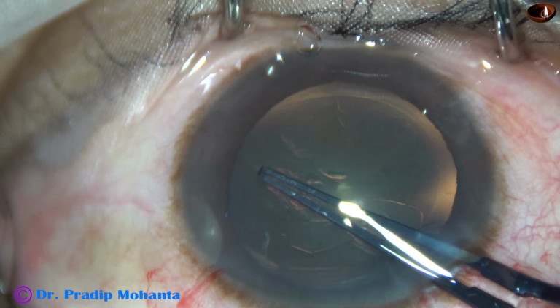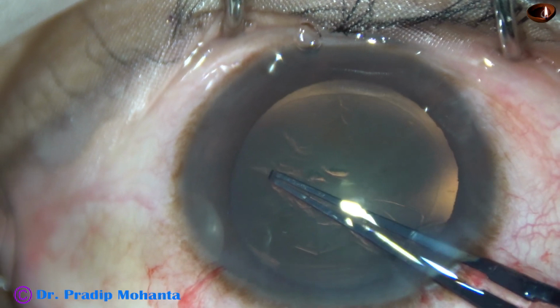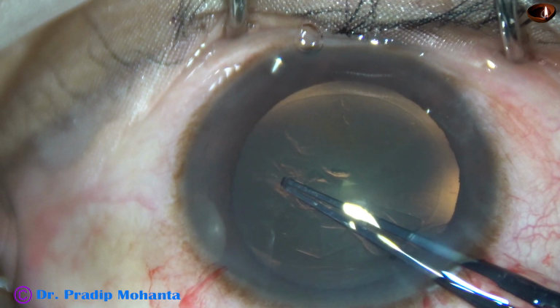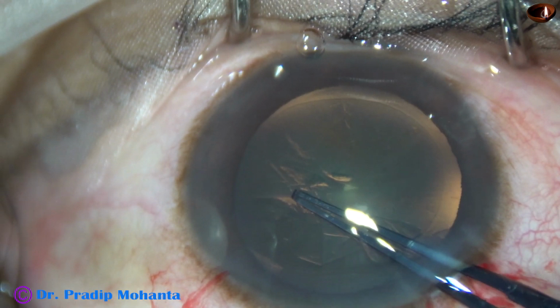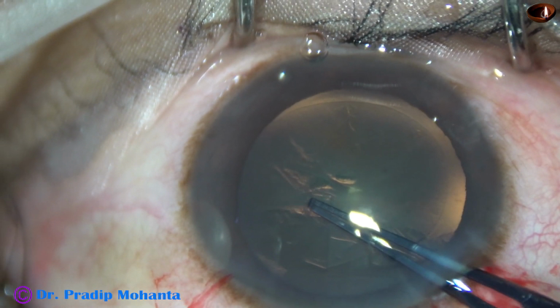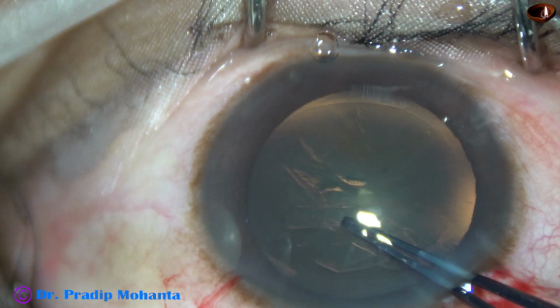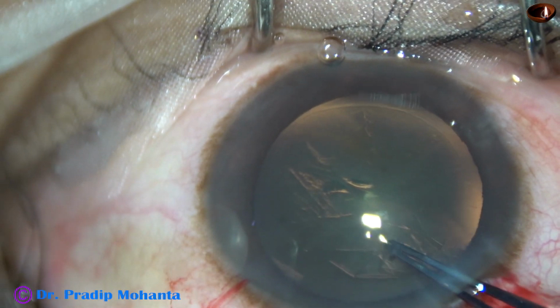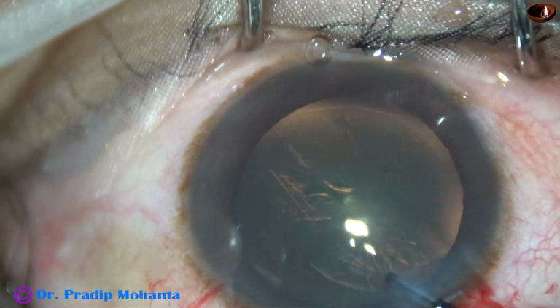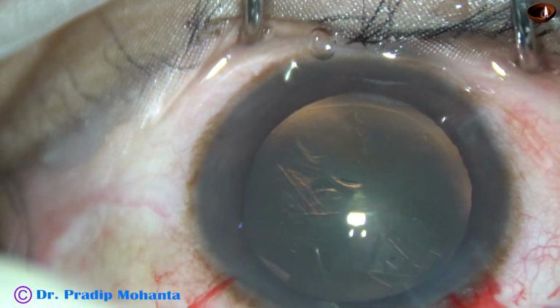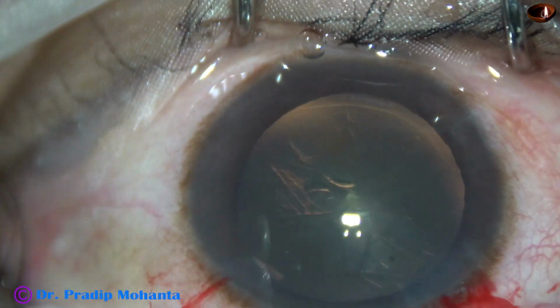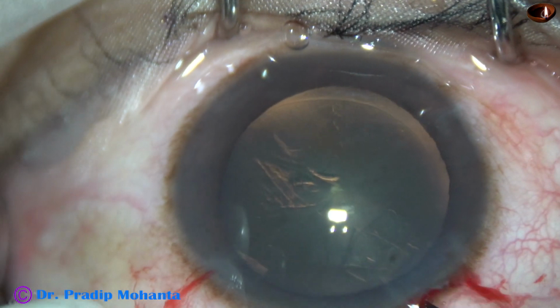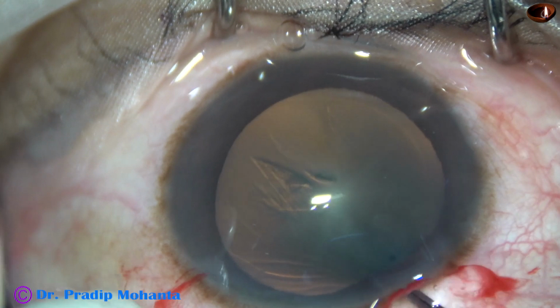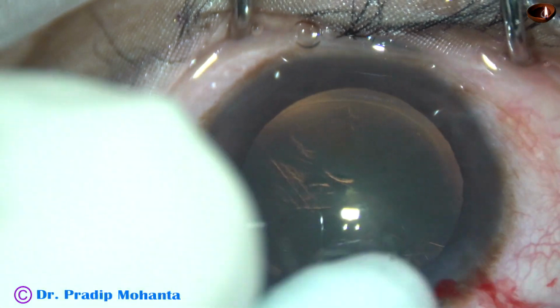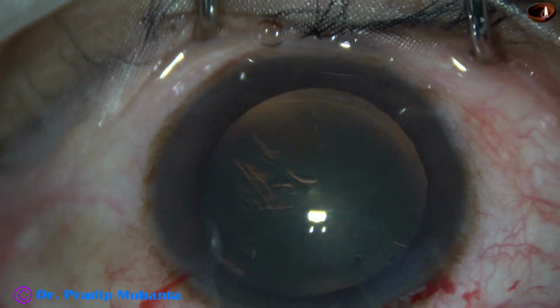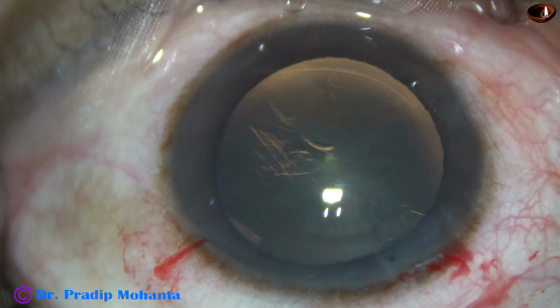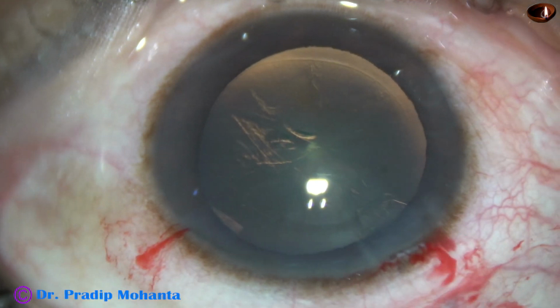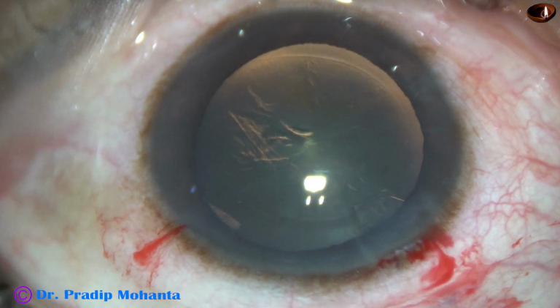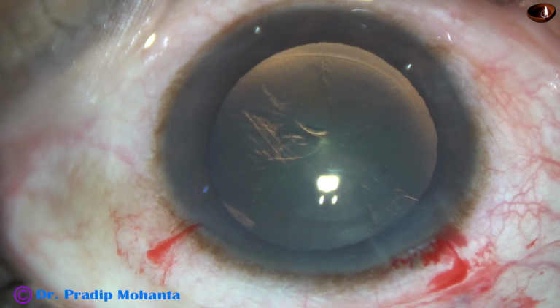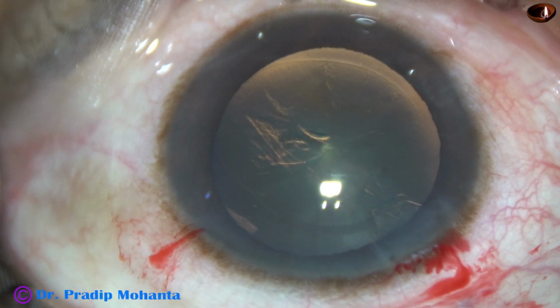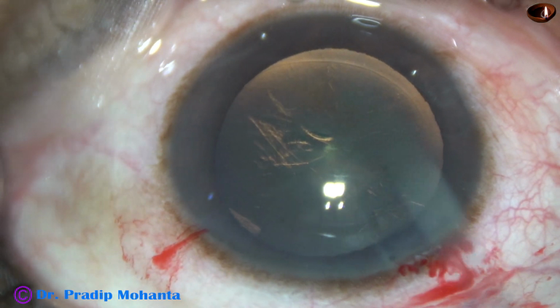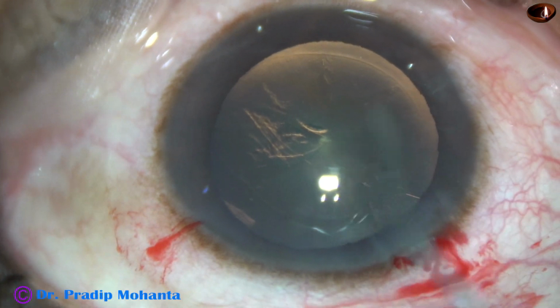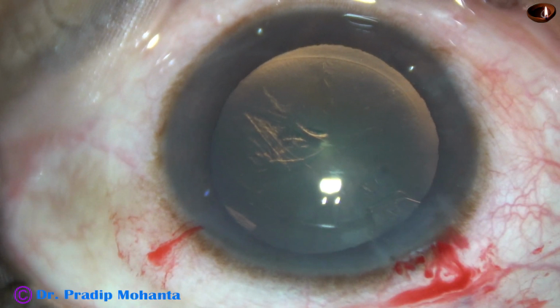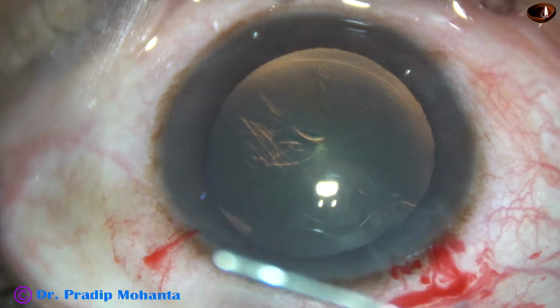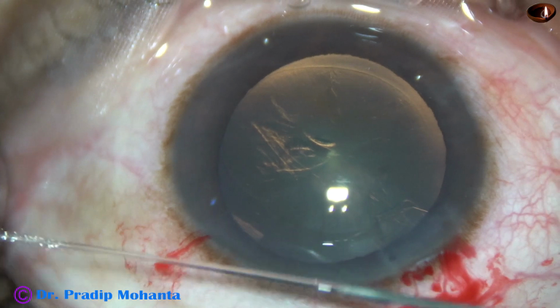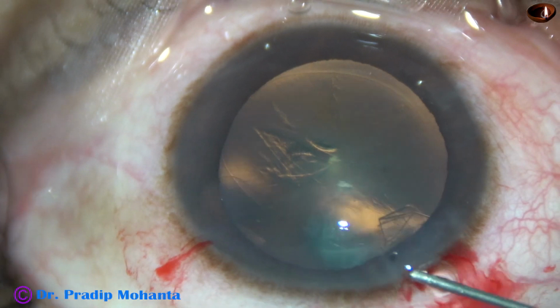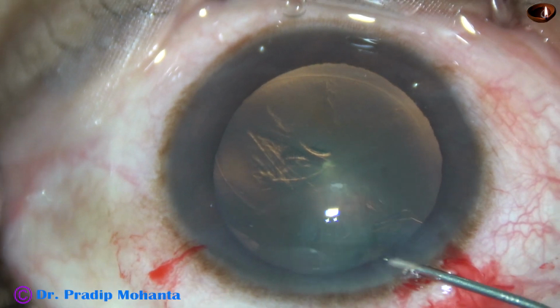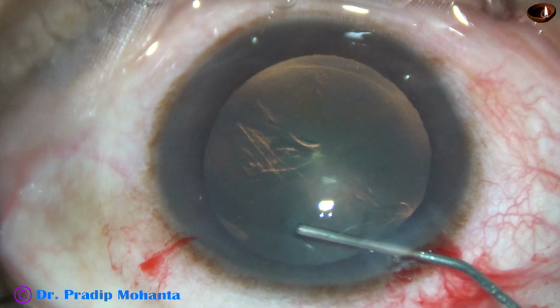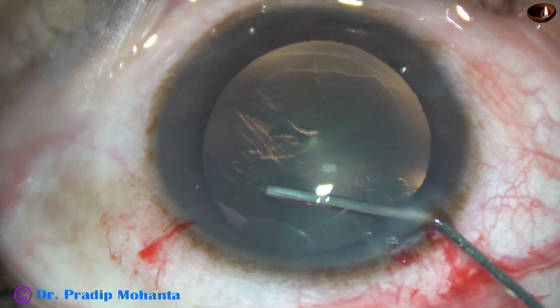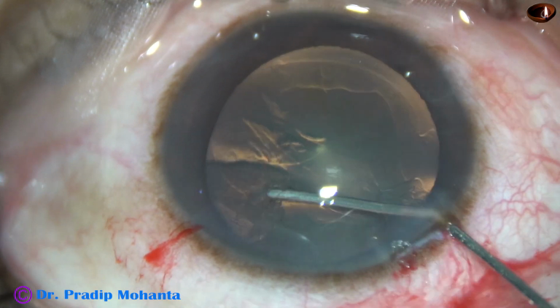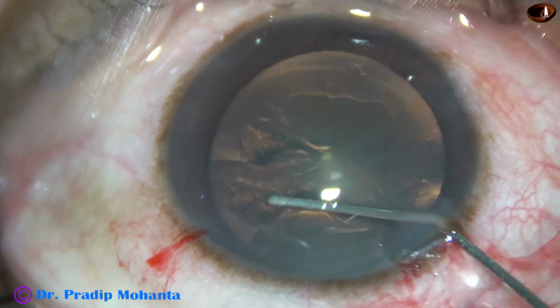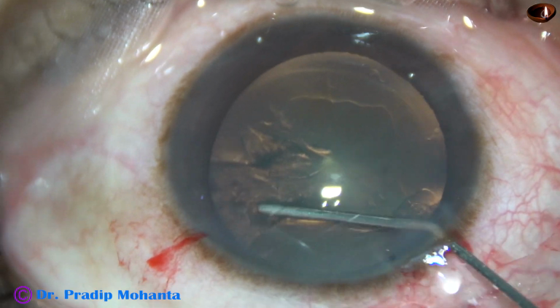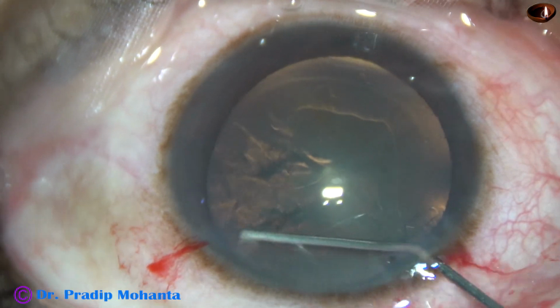This is a cataract with a very soft nucleus. After the routine steps, capsulorhexis has been done. Now, hydrodissection is done.